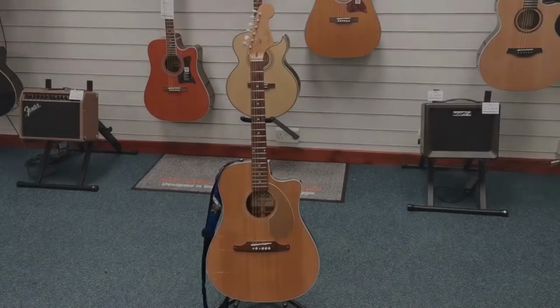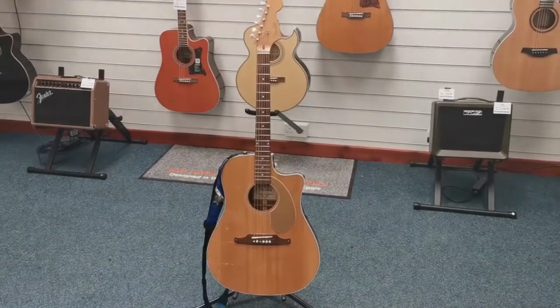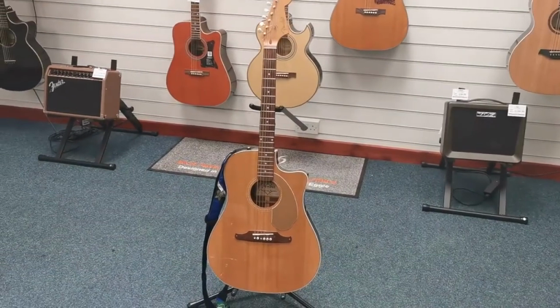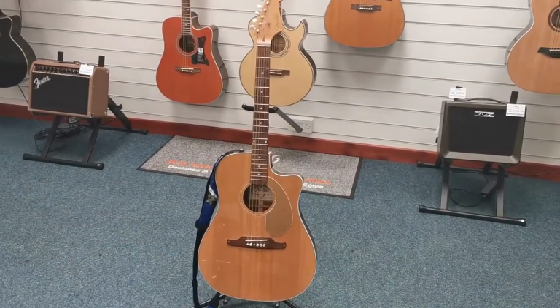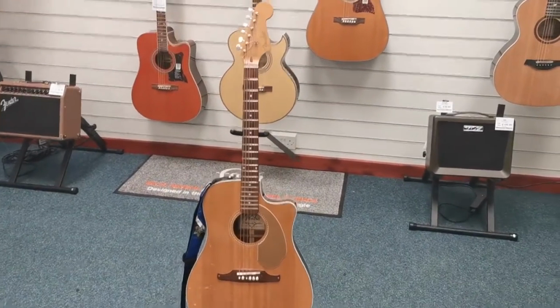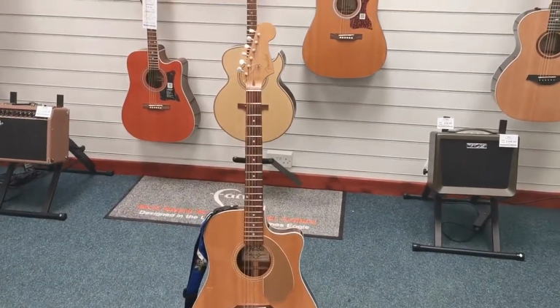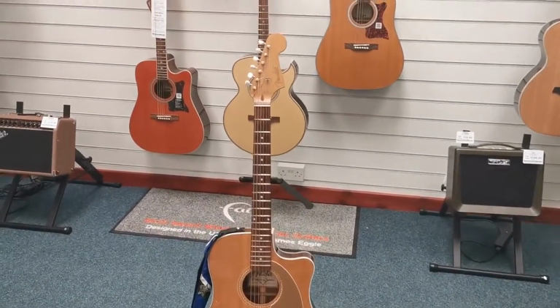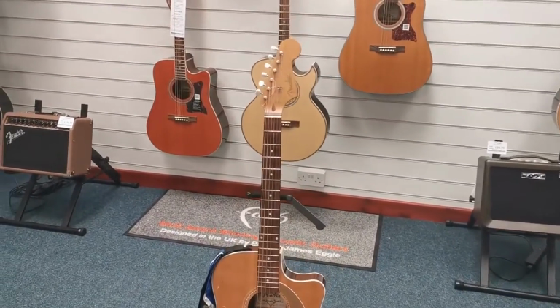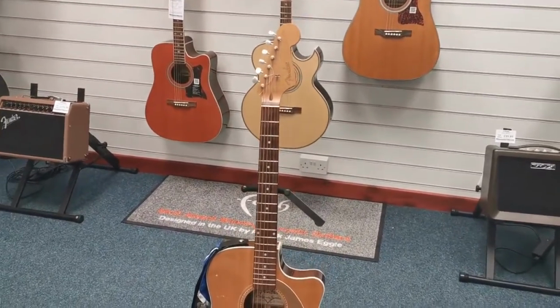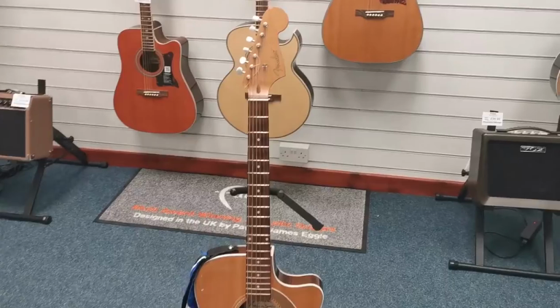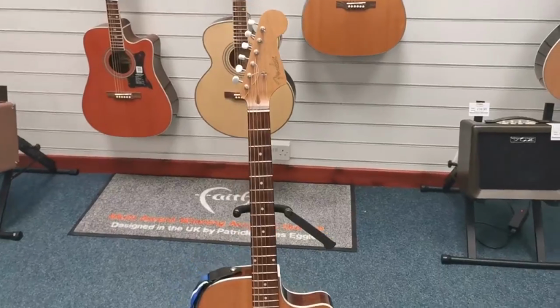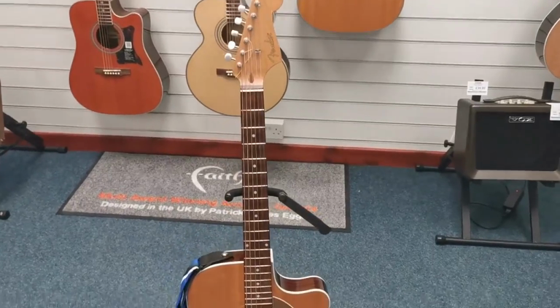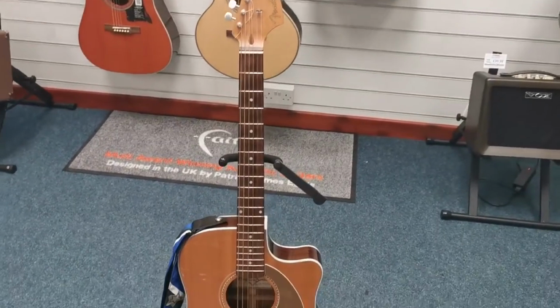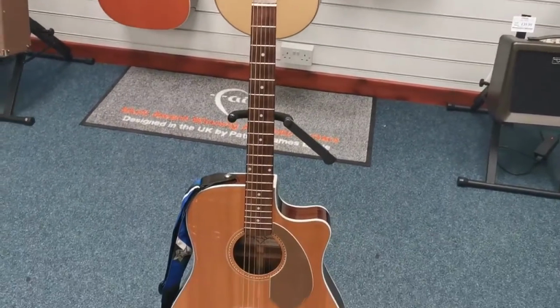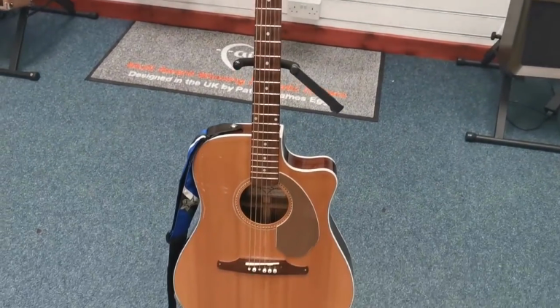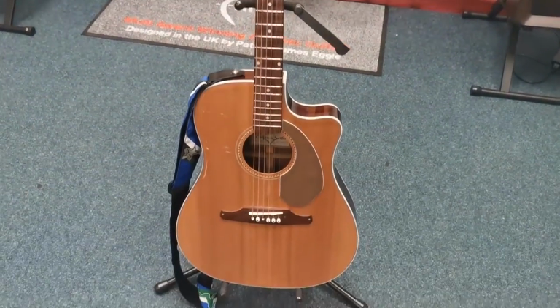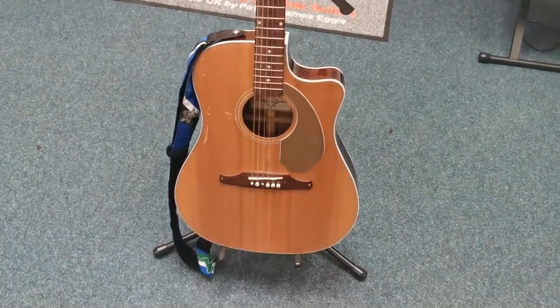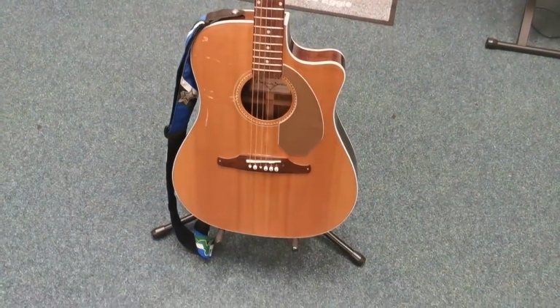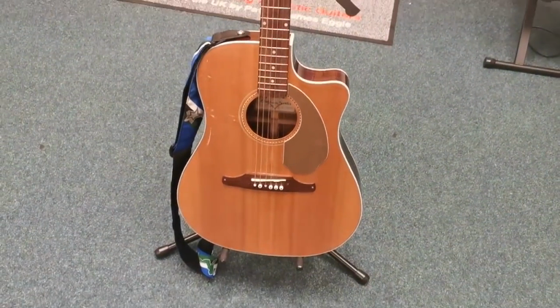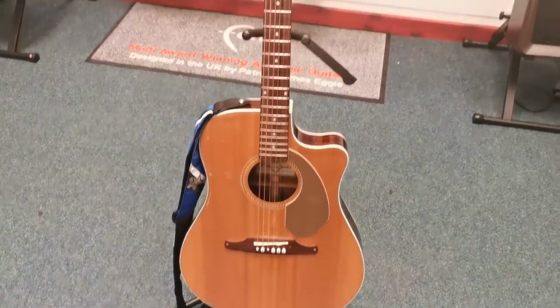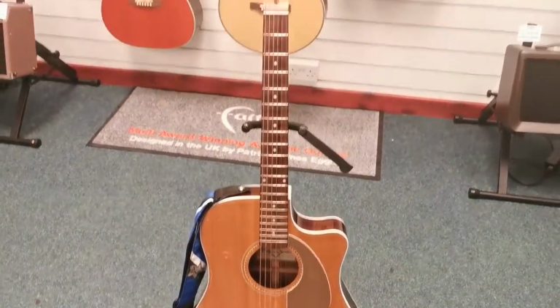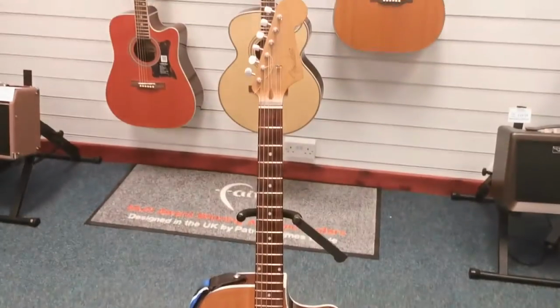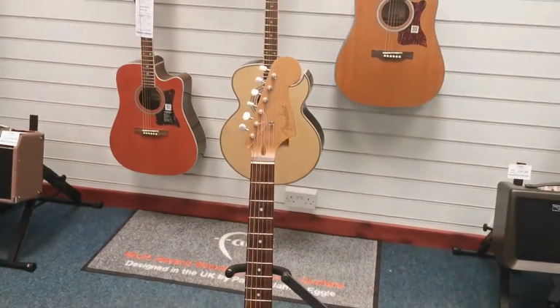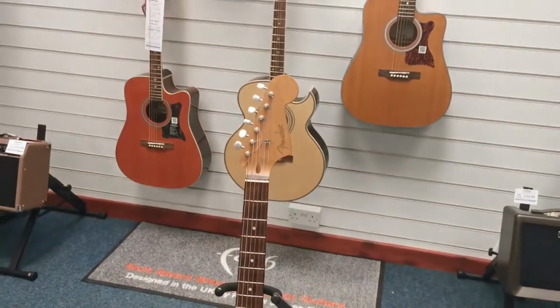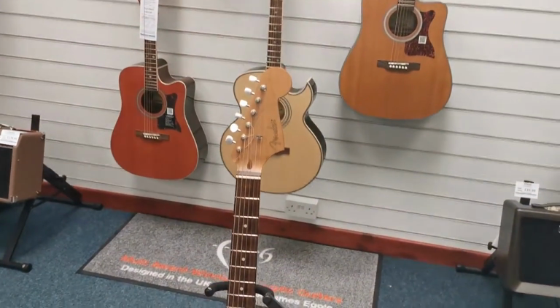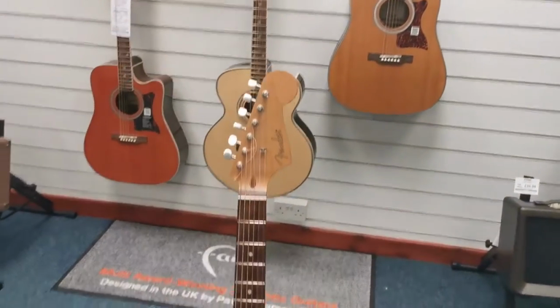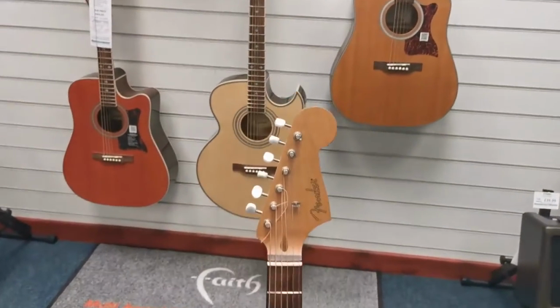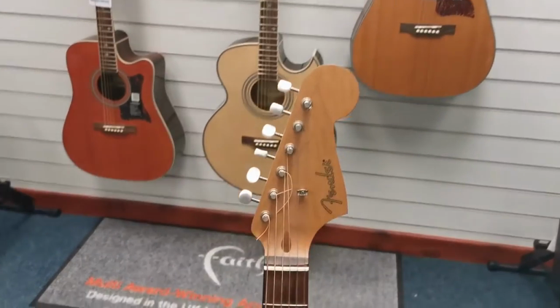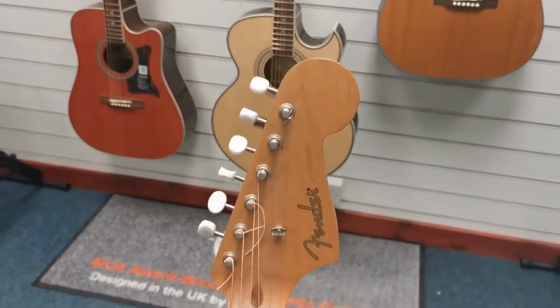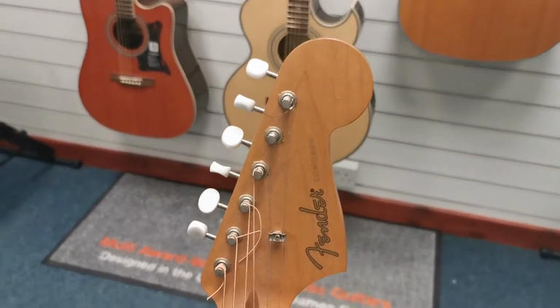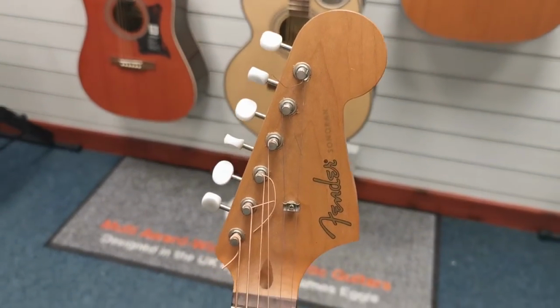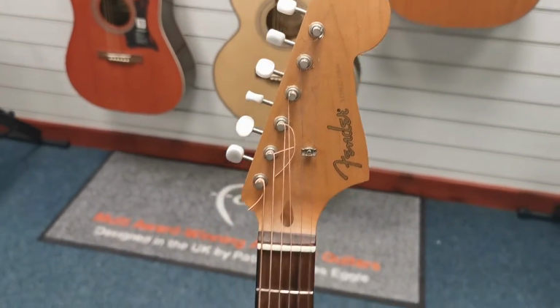Hello, I'm Danny from Rimmer's Music Shop in Blackpool, and I'm here today to show you a second-hand guitar that we've got. It is a Fender Sonoran acoustic guitar — an absolutely gorgeous-looking acoustic guitar.